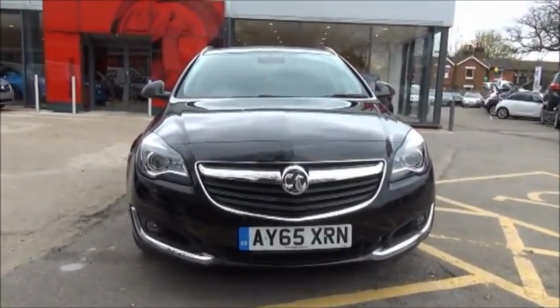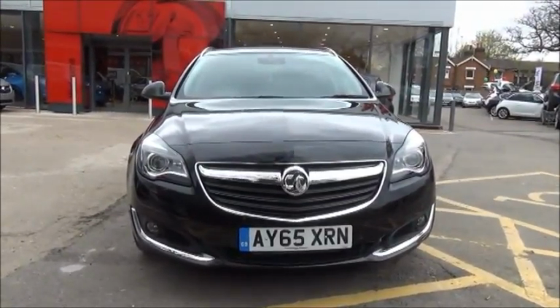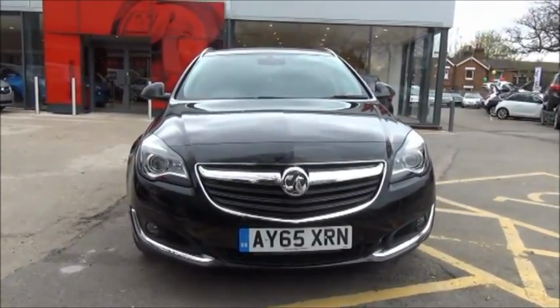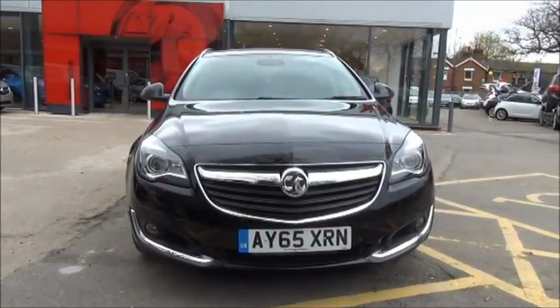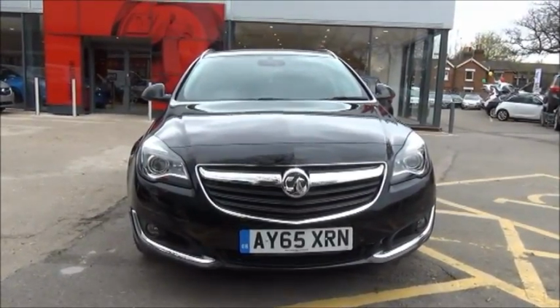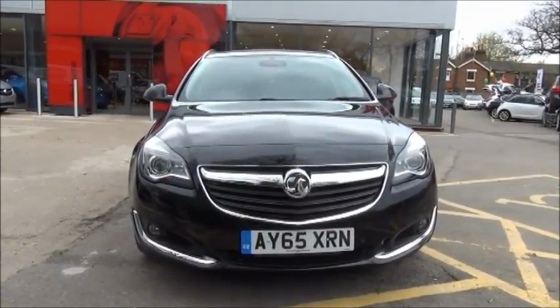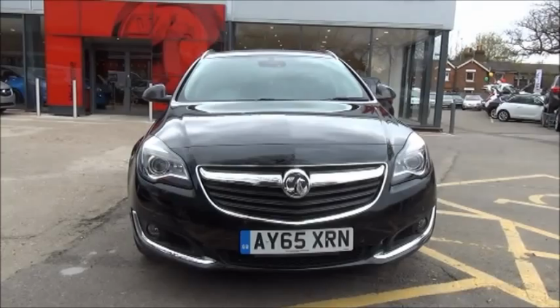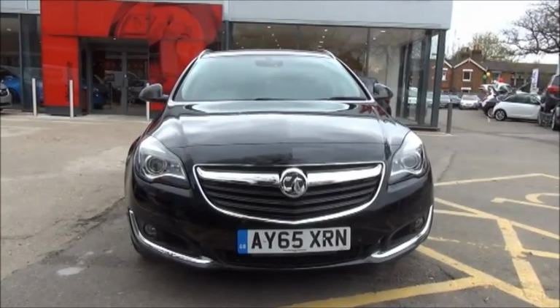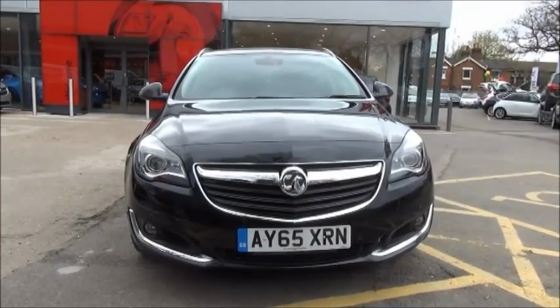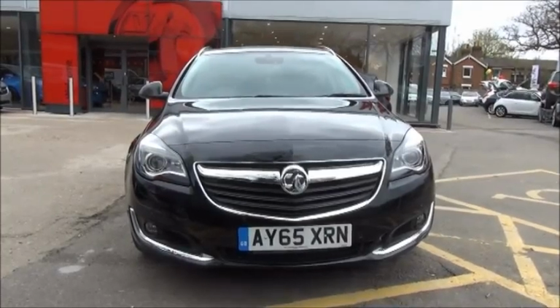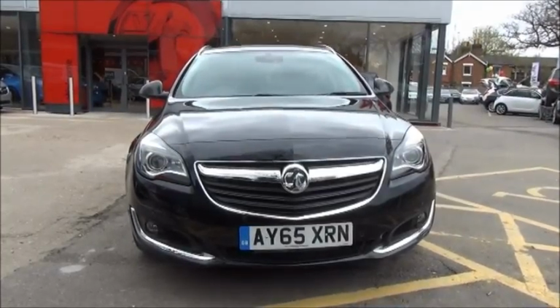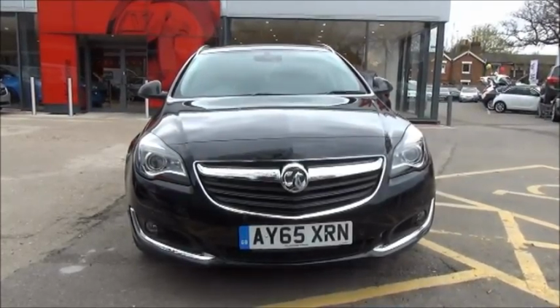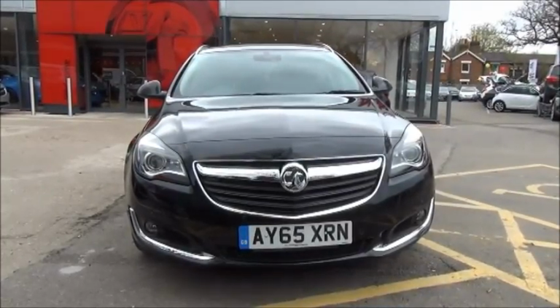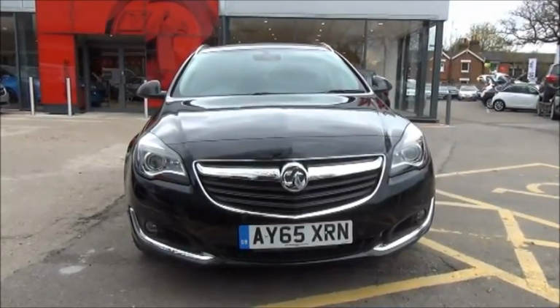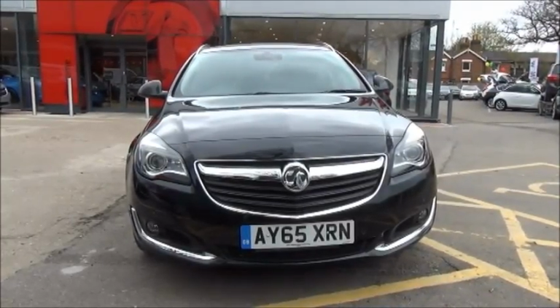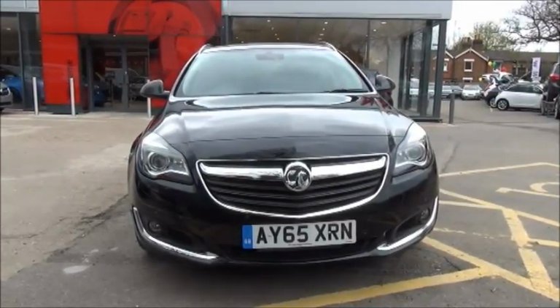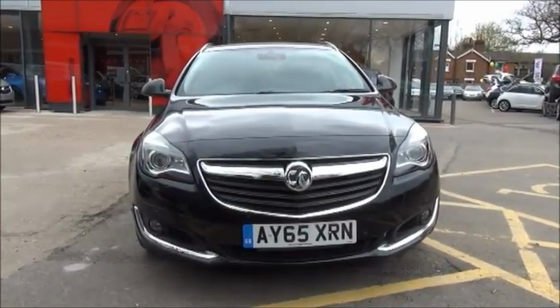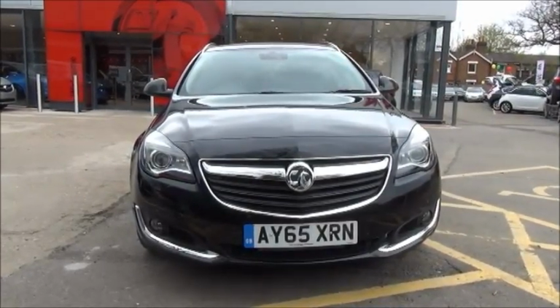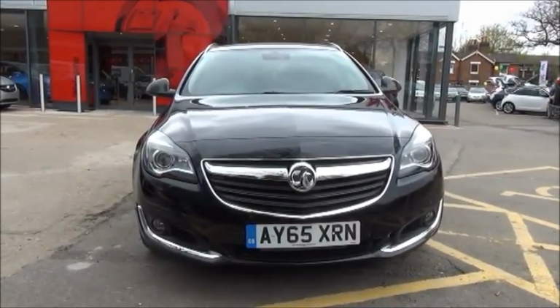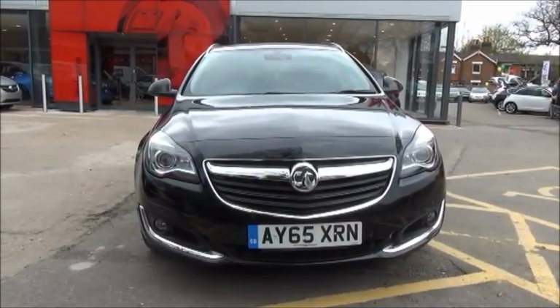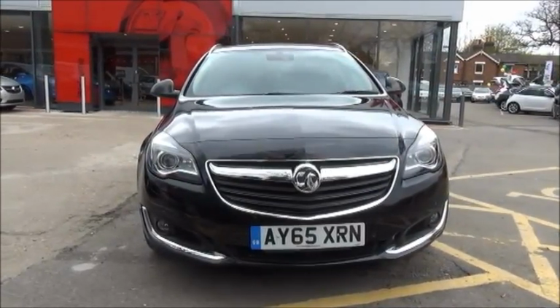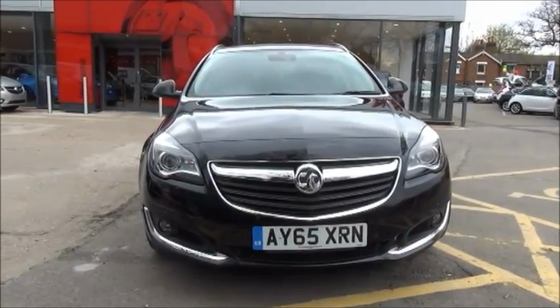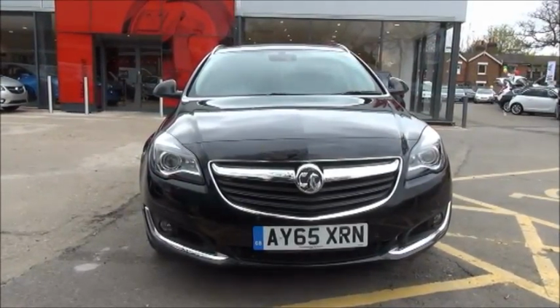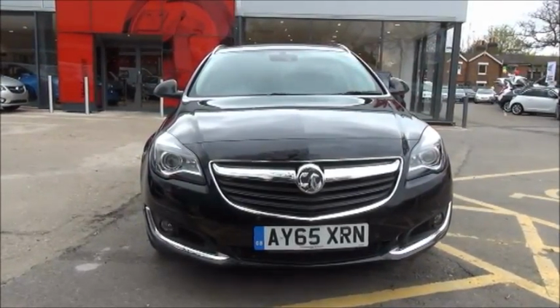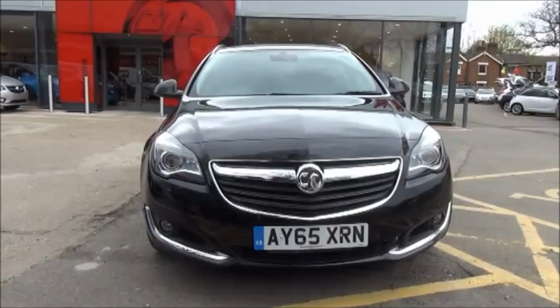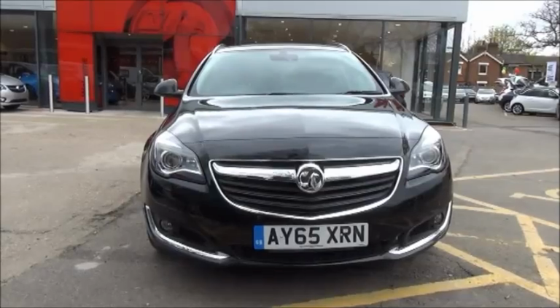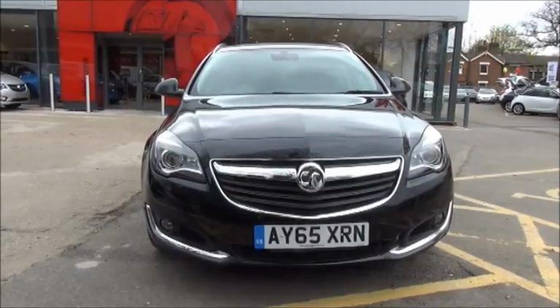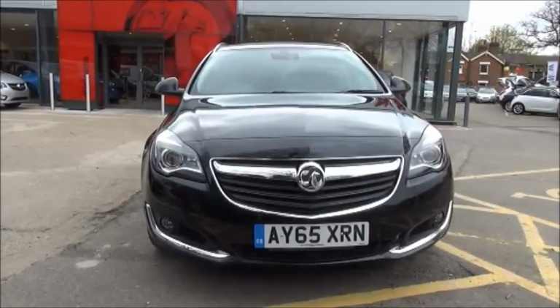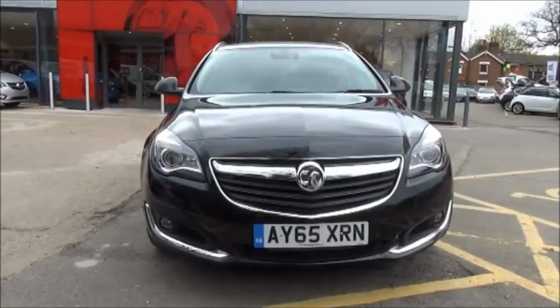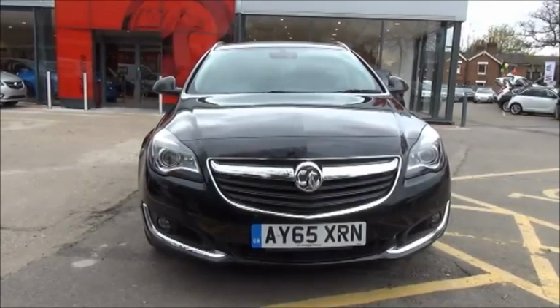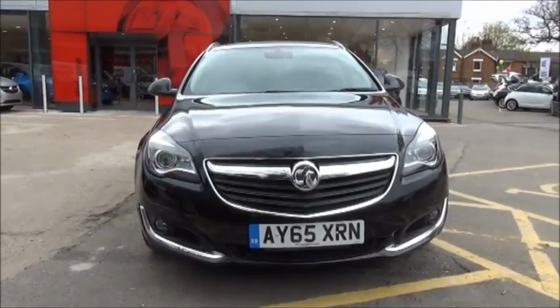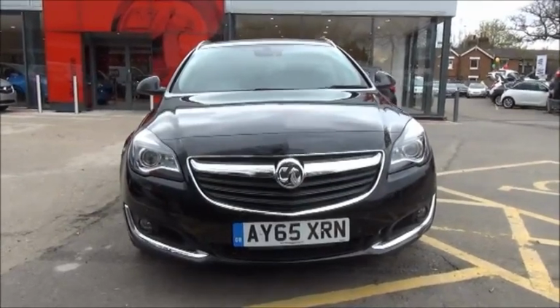The Insignia Elite is fitted with a fog lamp to help with visibility. It has standard daytime running lights to improve safety. Parking sensors are fitted both front and rear to the Elite model.